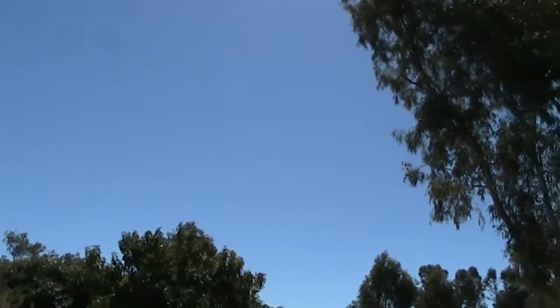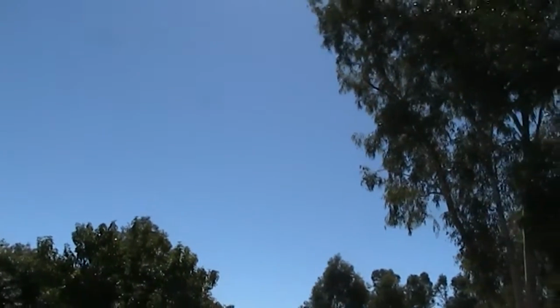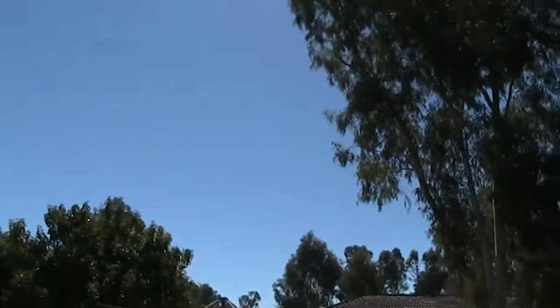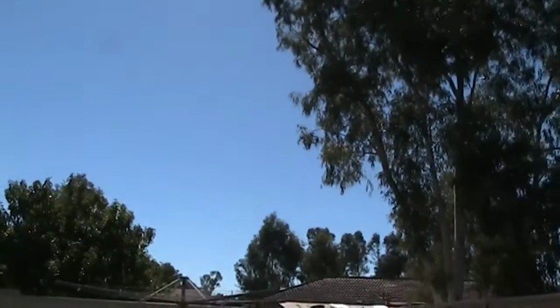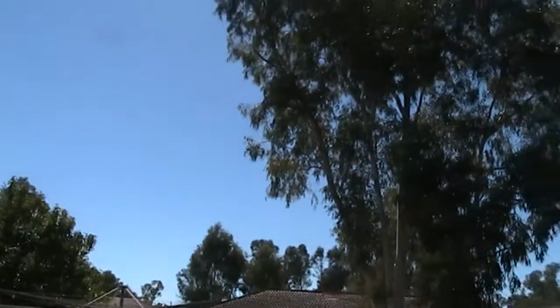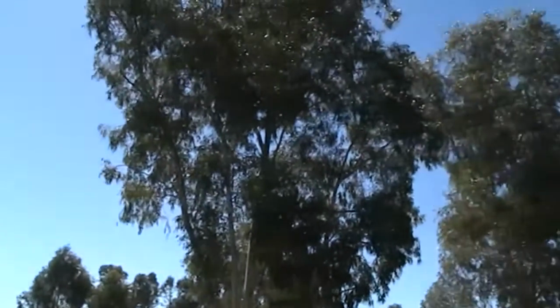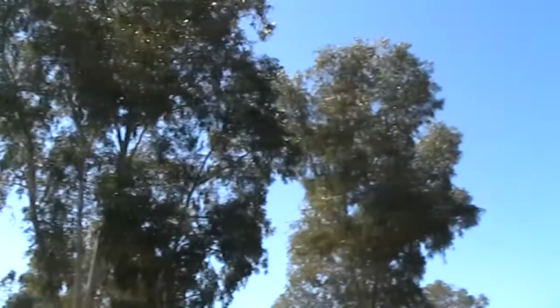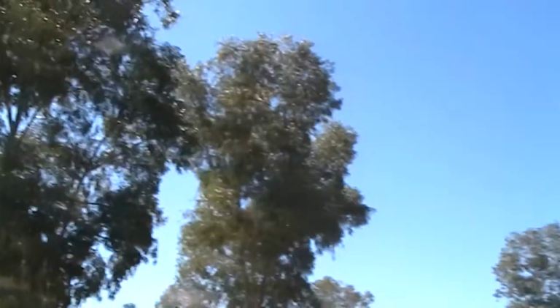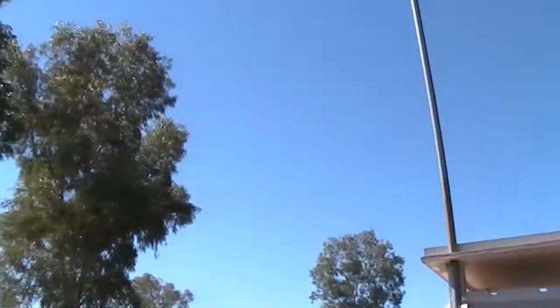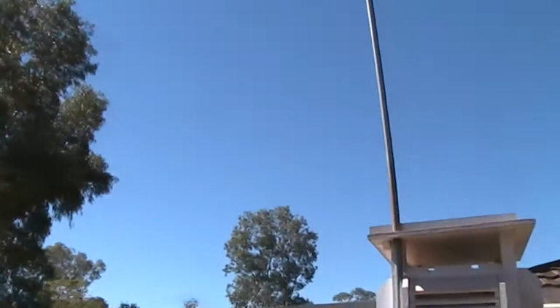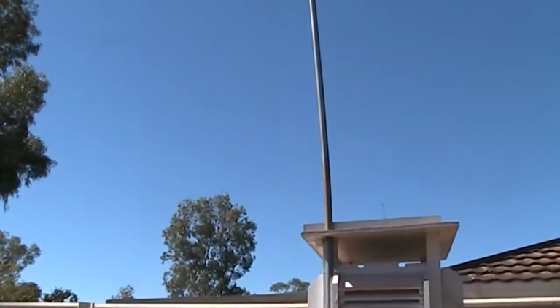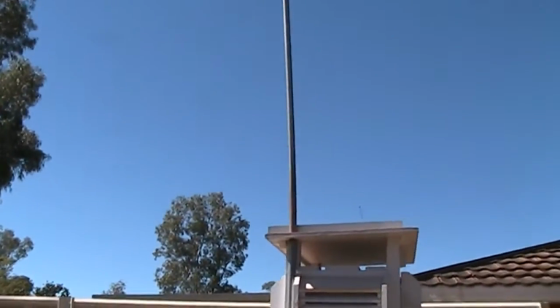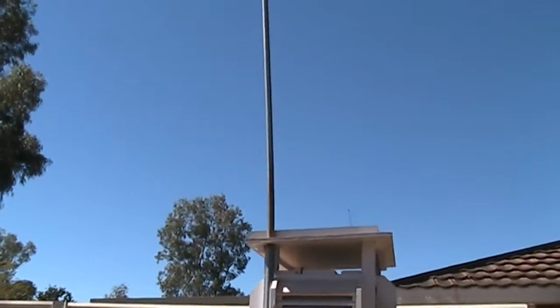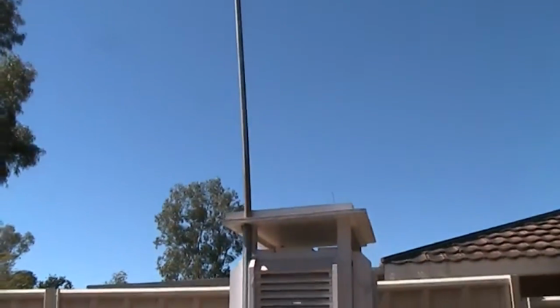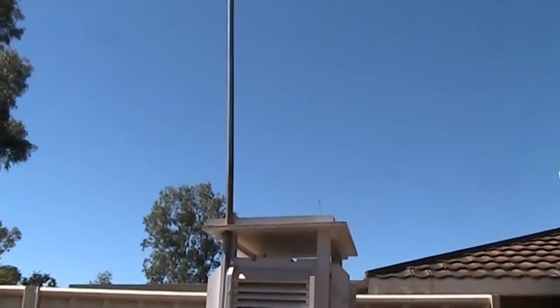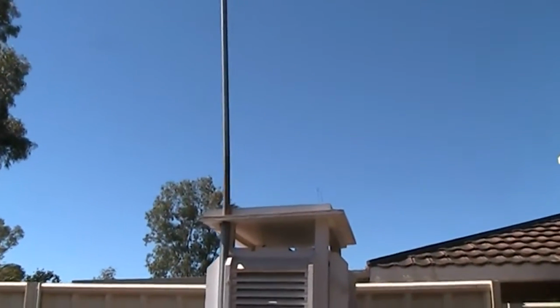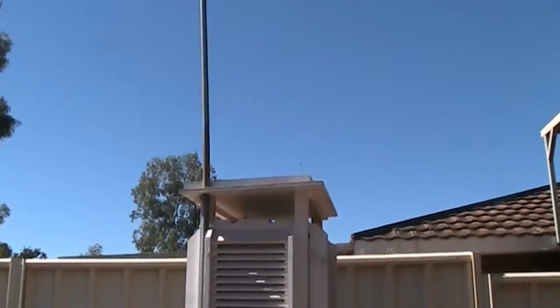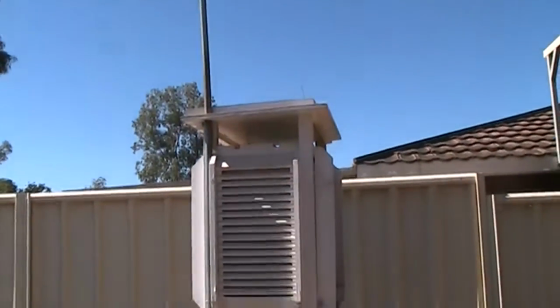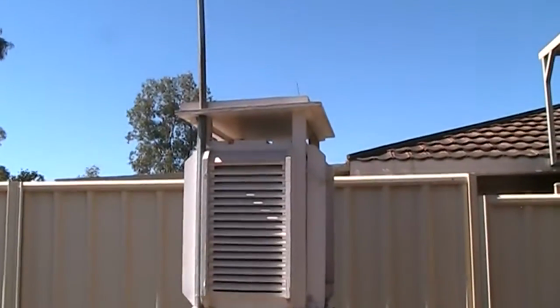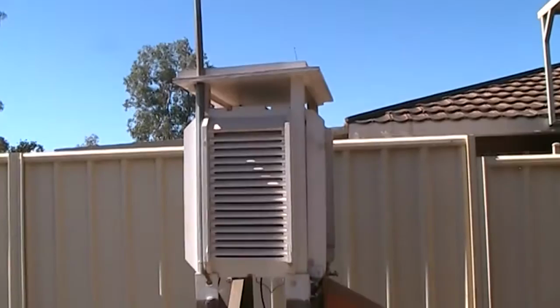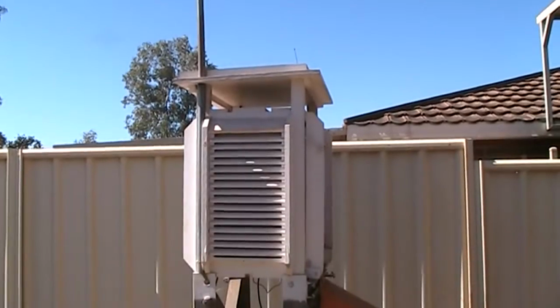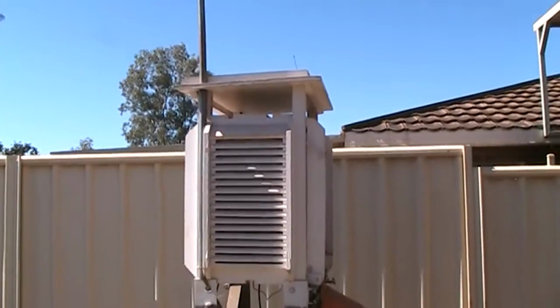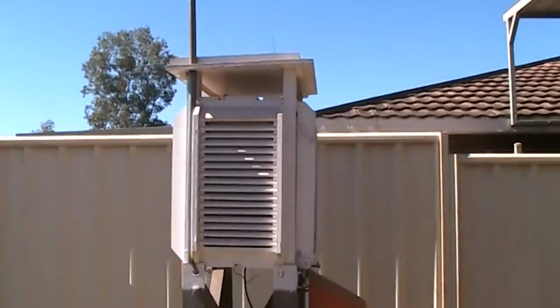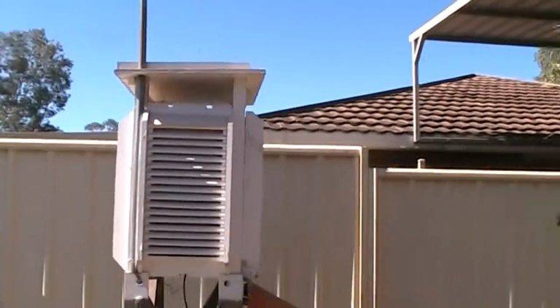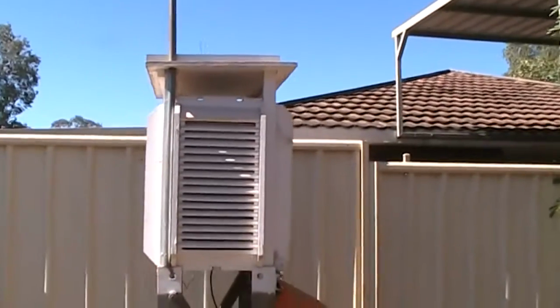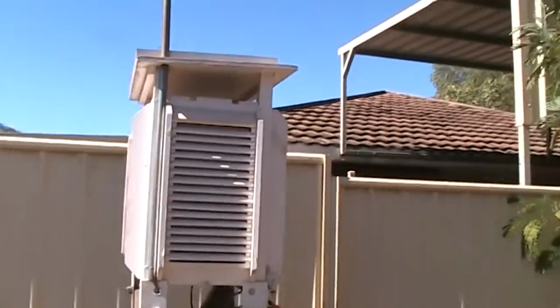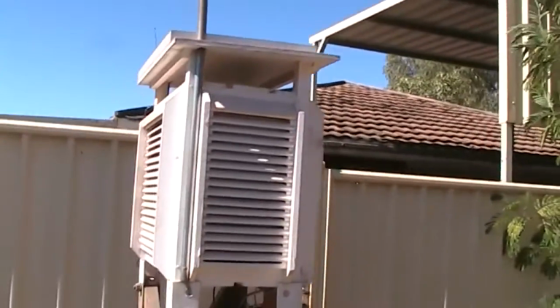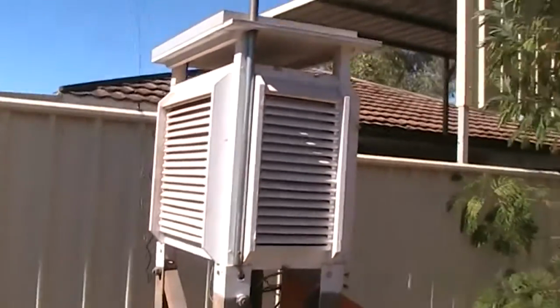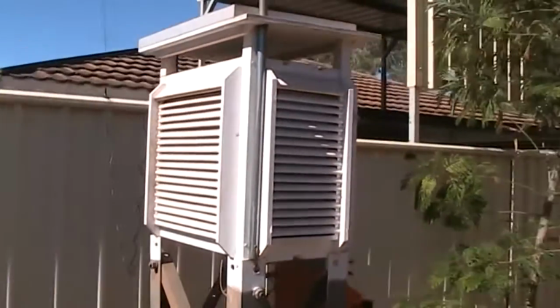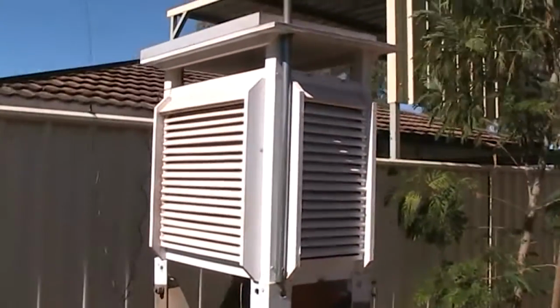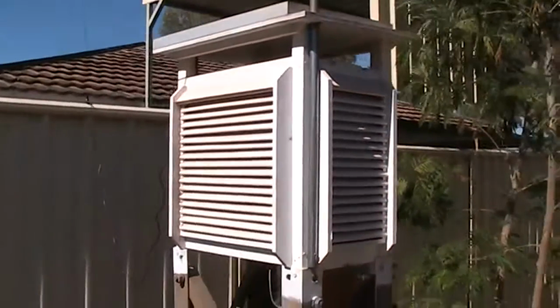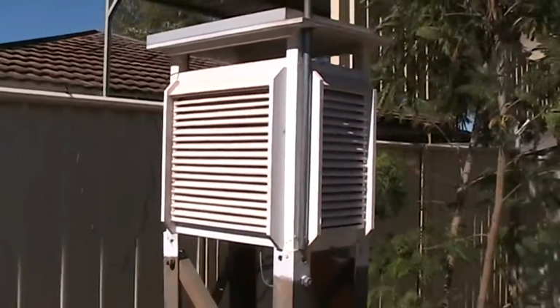G'day YouTube, how you going? It's been a while since I've done a video and since I've got really nothing else around that's sort of solar related or anything, I thought I'd introduce you to my weather station that I've built up over the last few years.